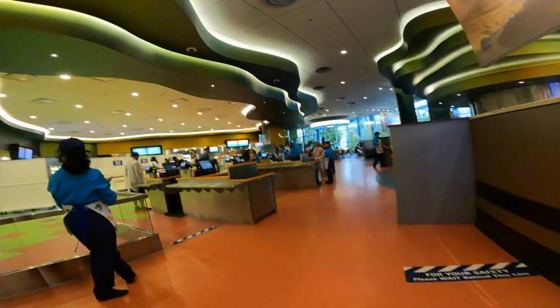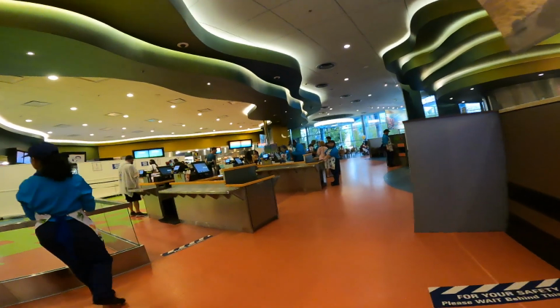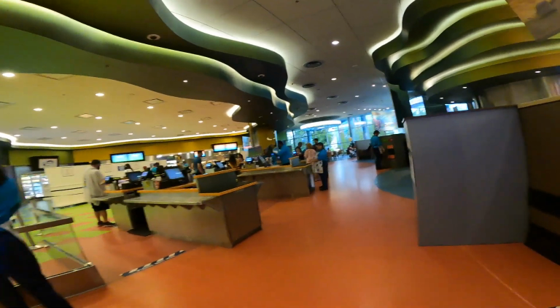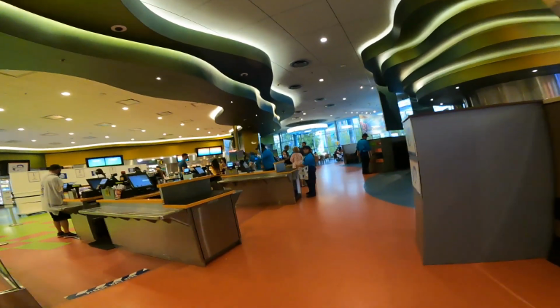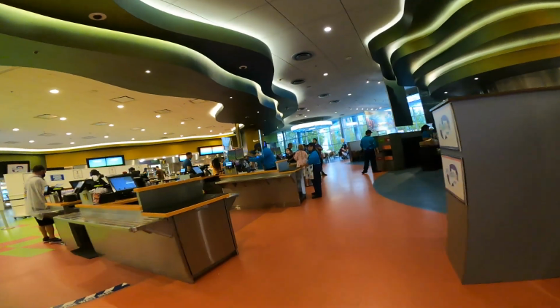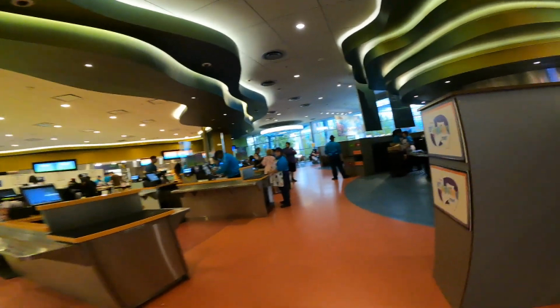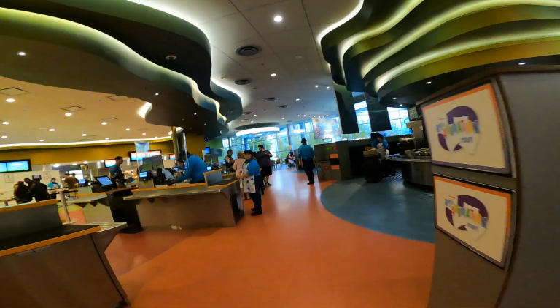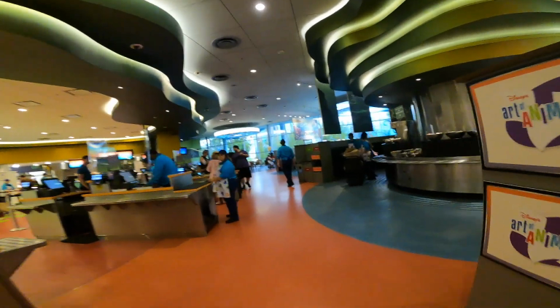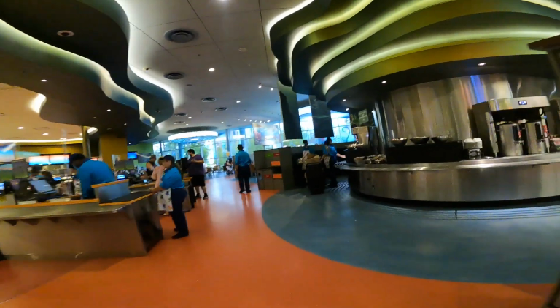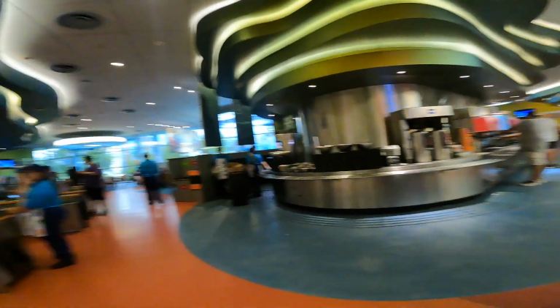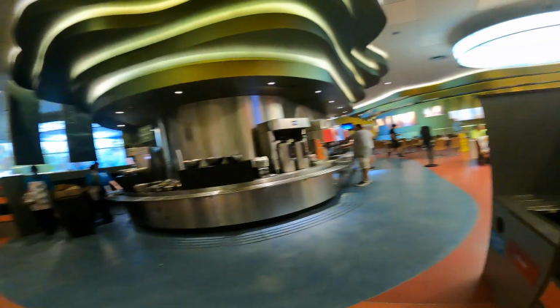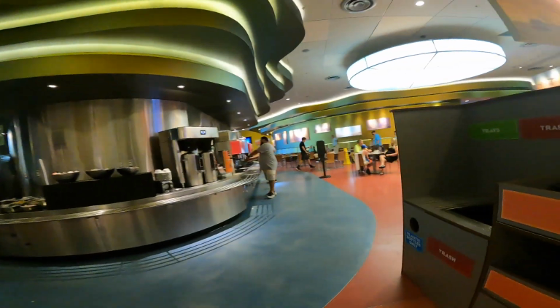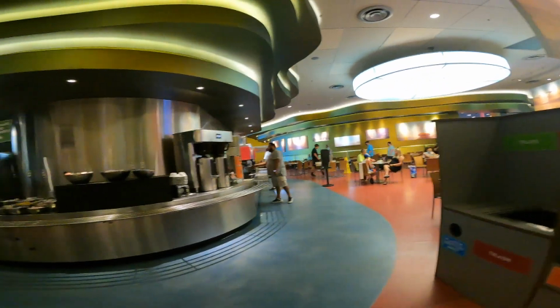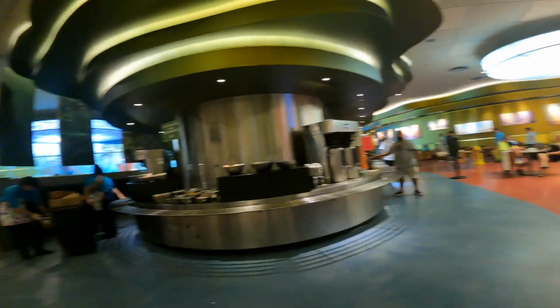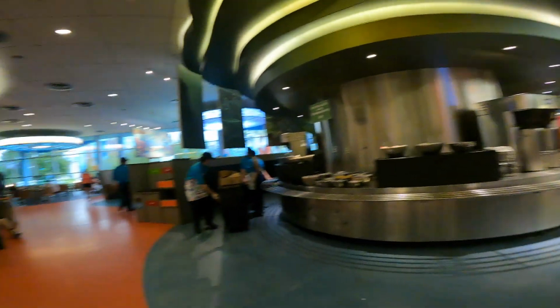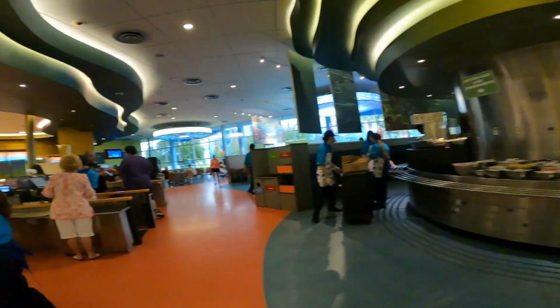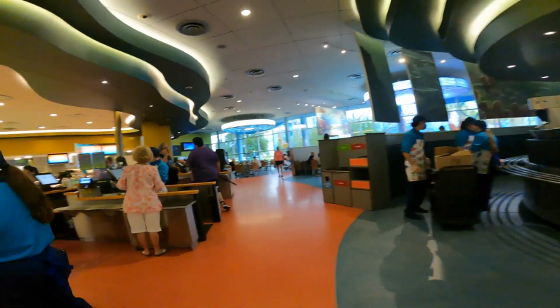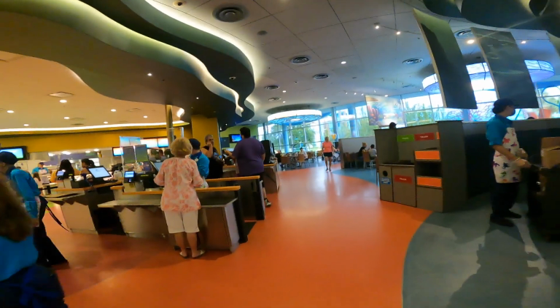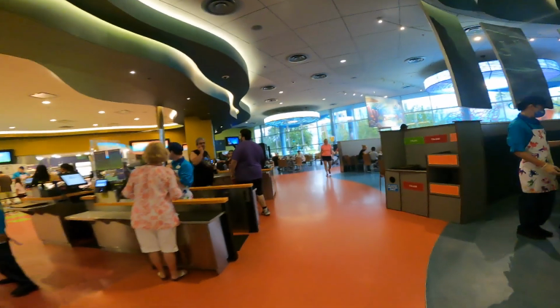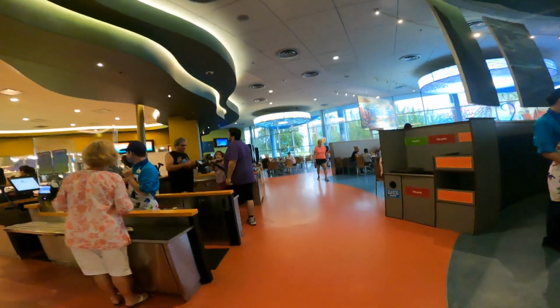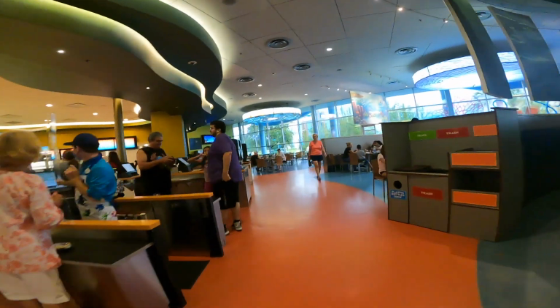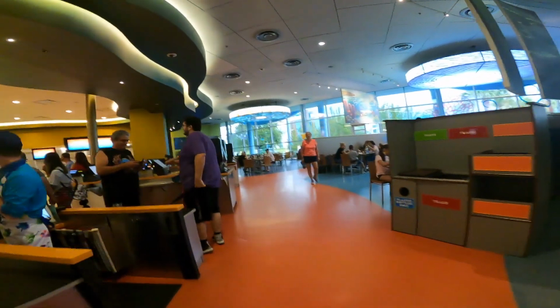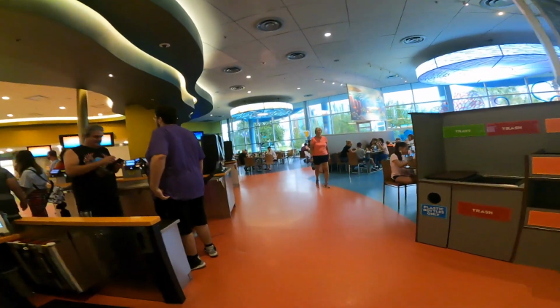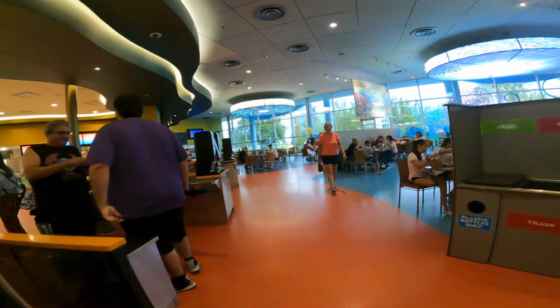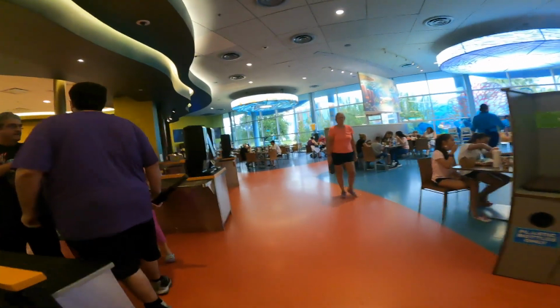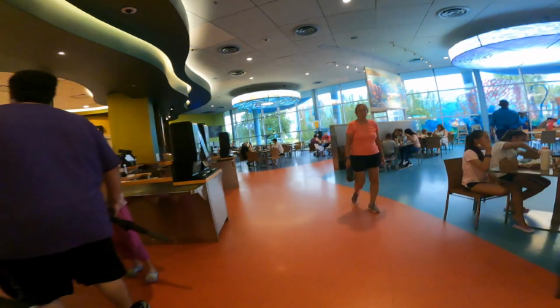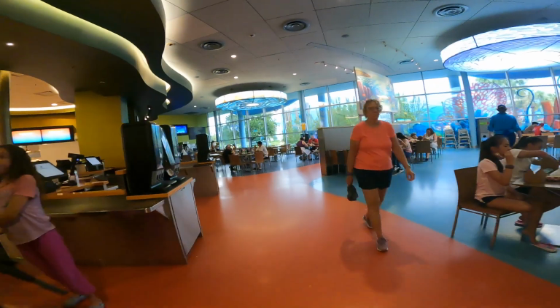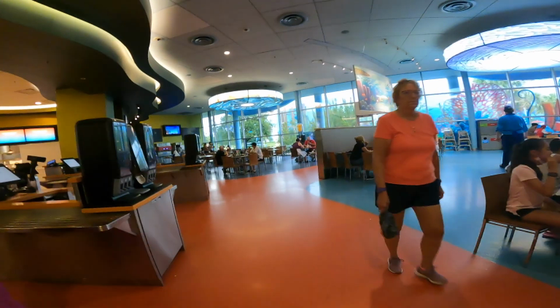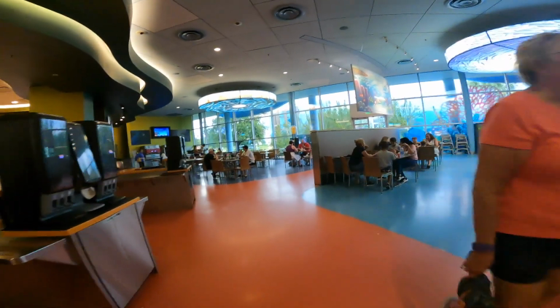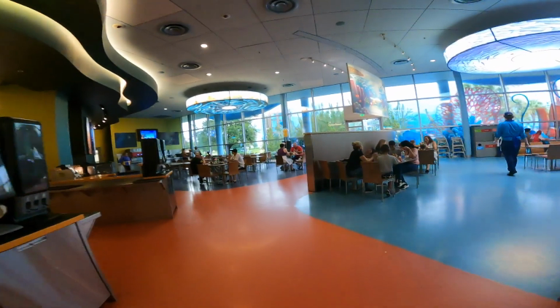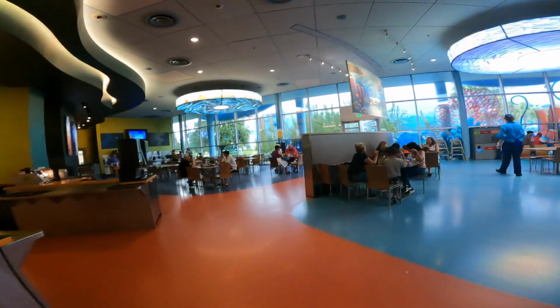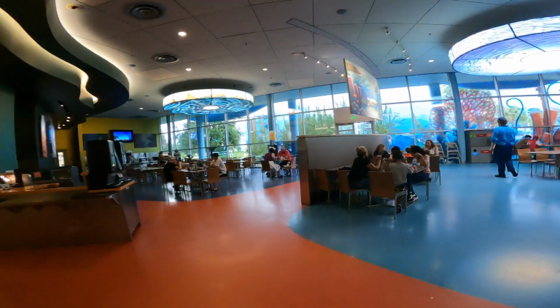You can fill the drink cup with coffee, hot chocolate, soda, or milk as often as you want at any of the resorts for the length of your stay. The drink cups change every year so my kids like to collect them. This year they've got an upgrade and they look a lot cooler.